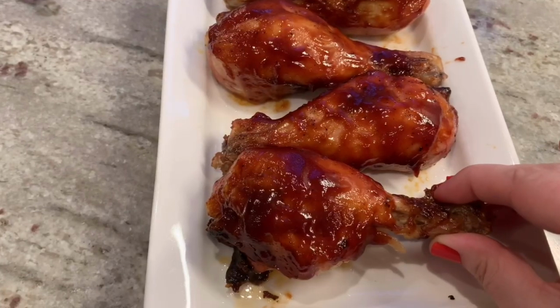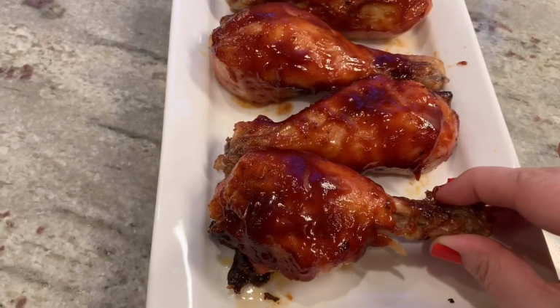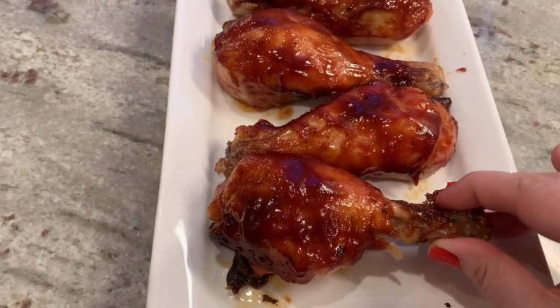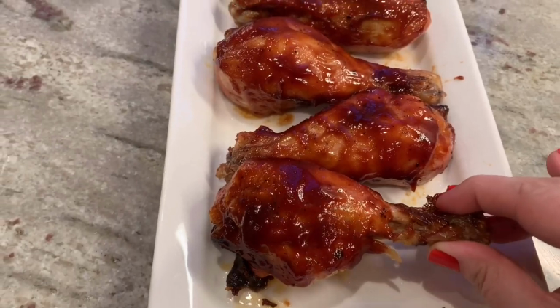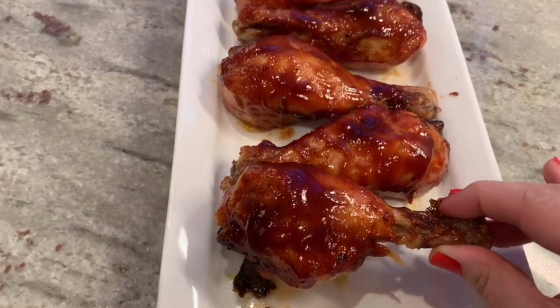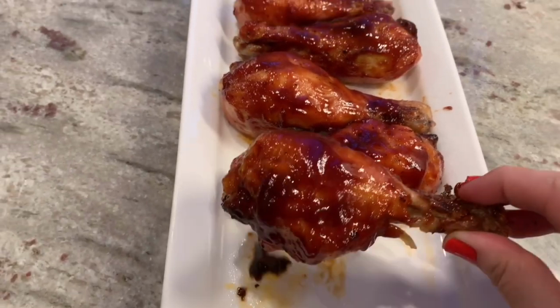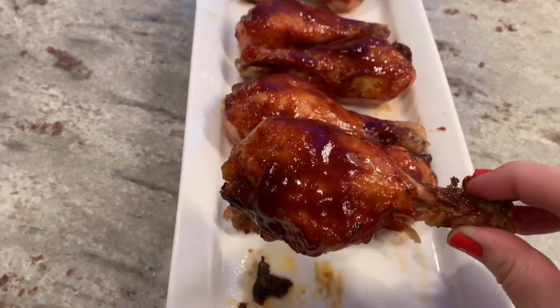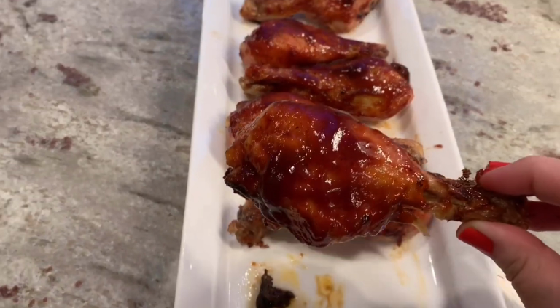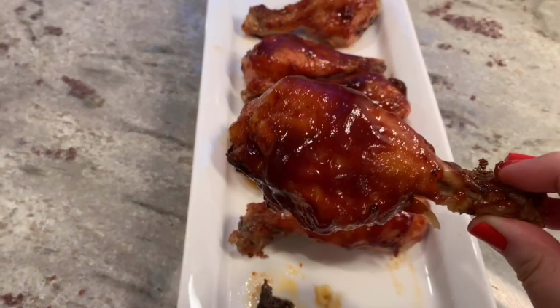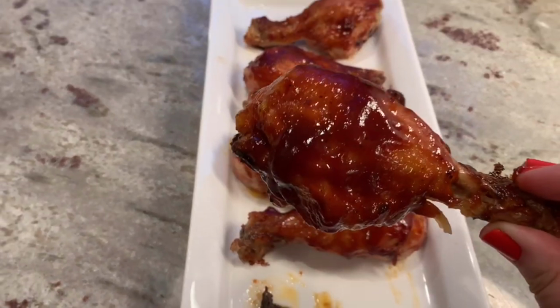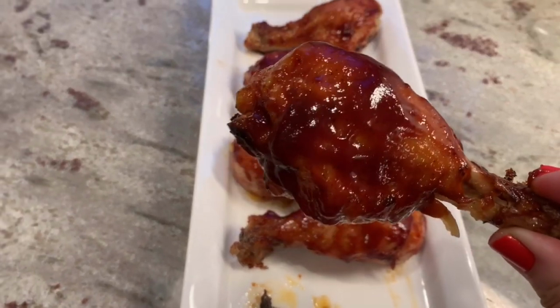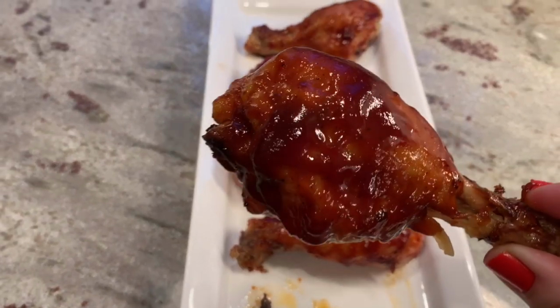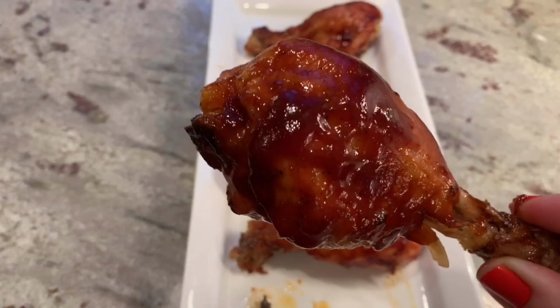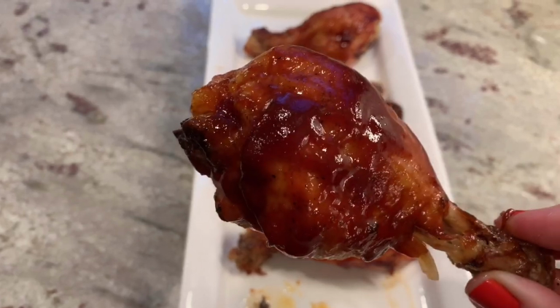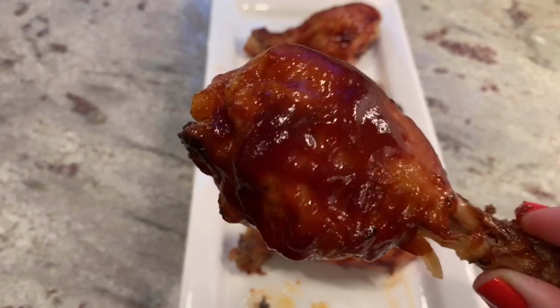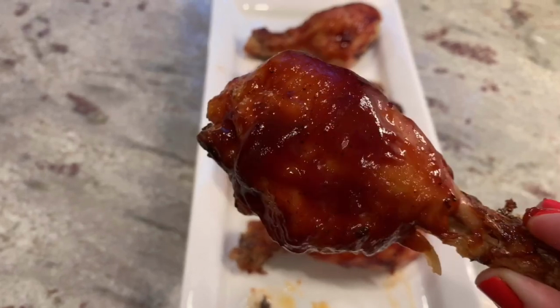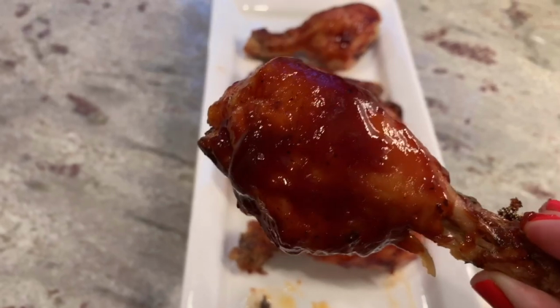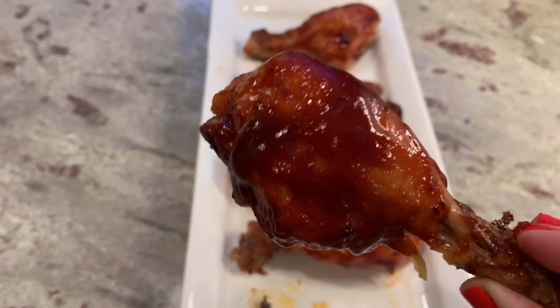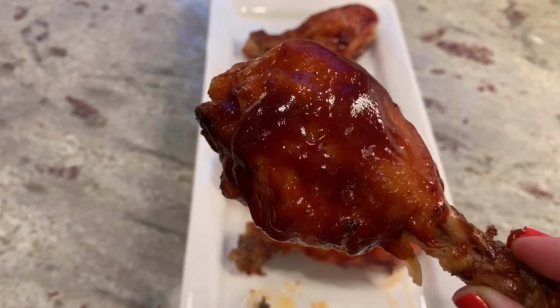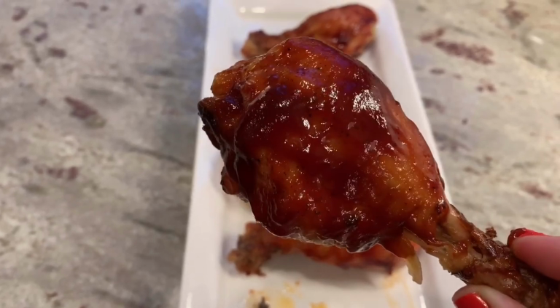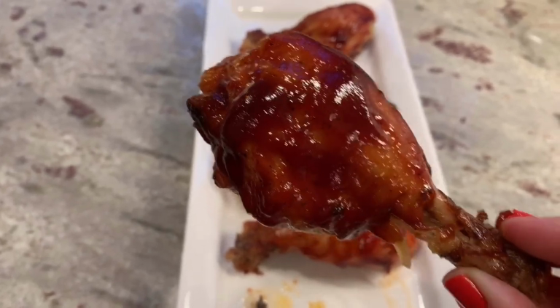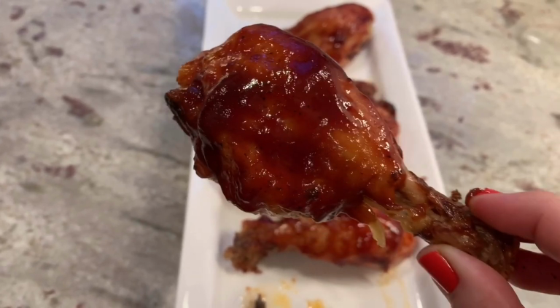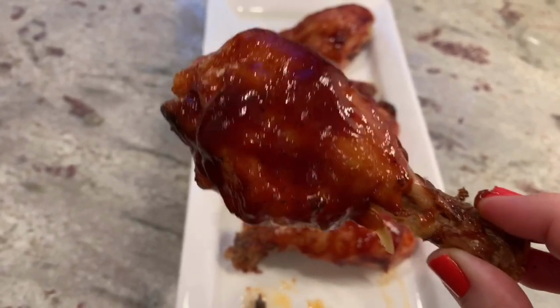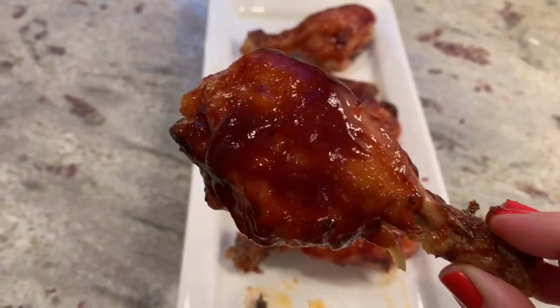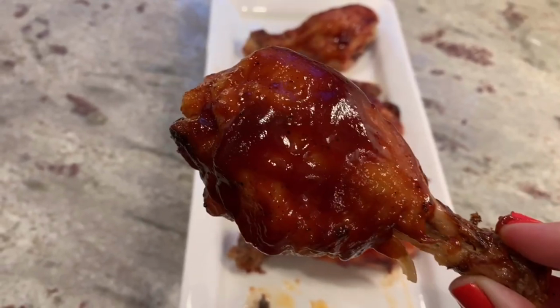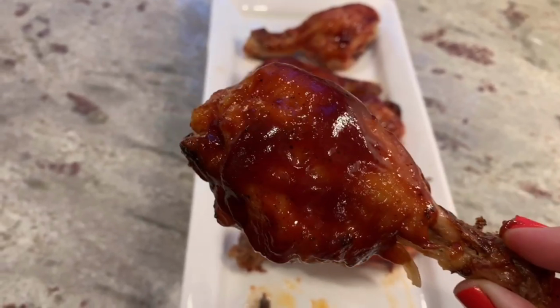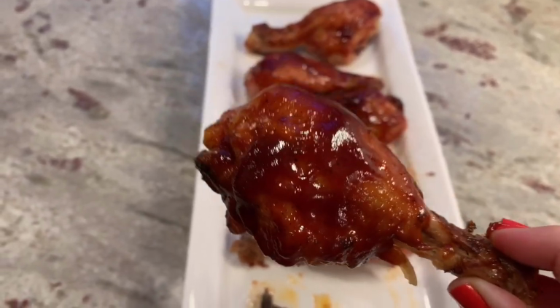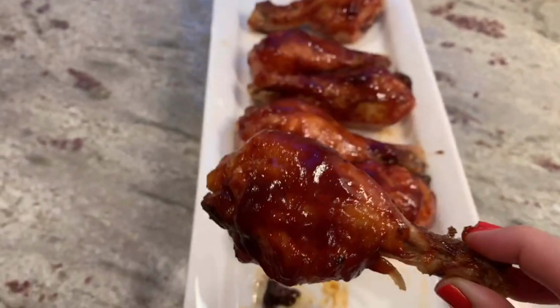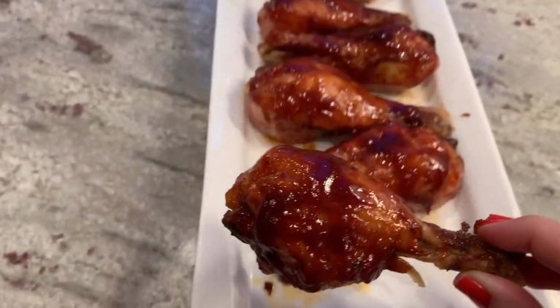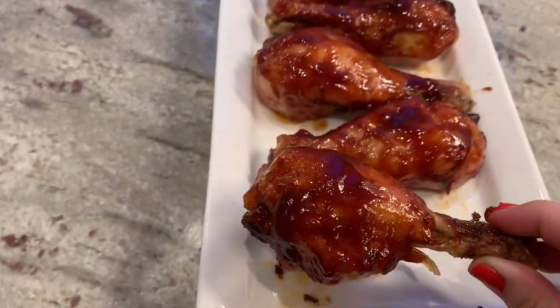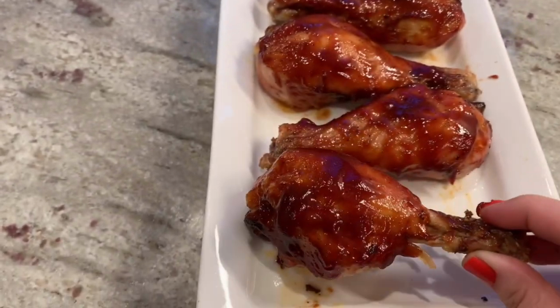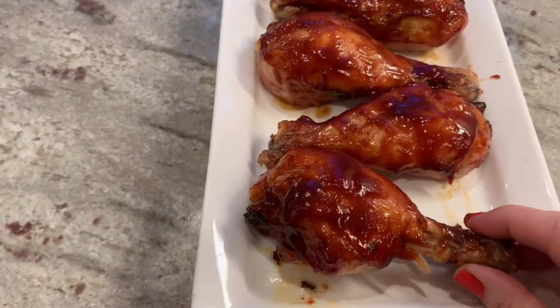I know this recipe was incredibly easy, but it's also incredibly delicious. I hope you guys try this one if you haven't tried it already. Thanks for watching the video.